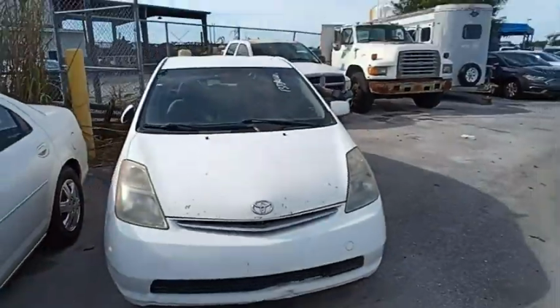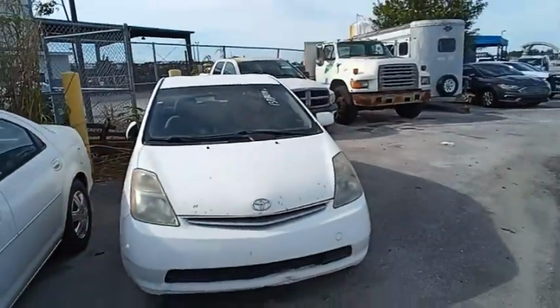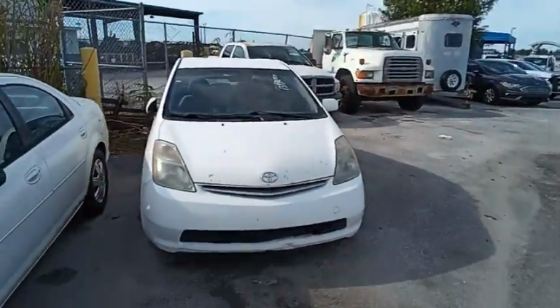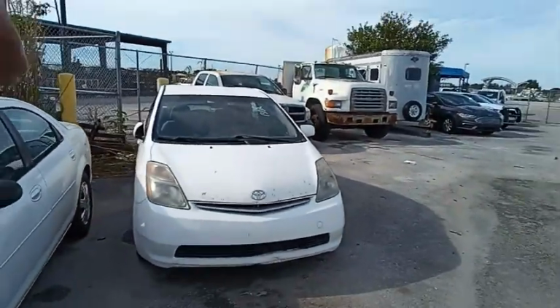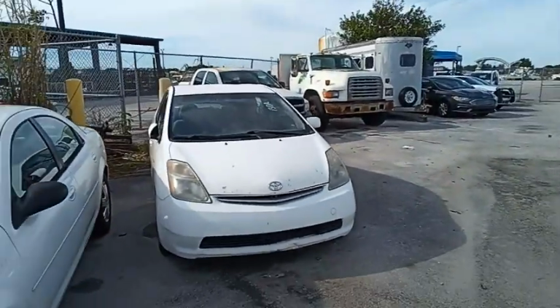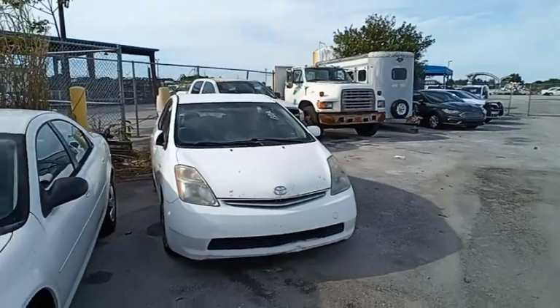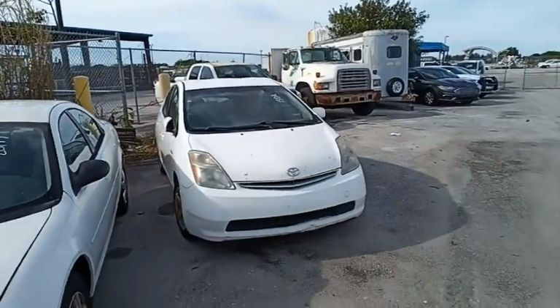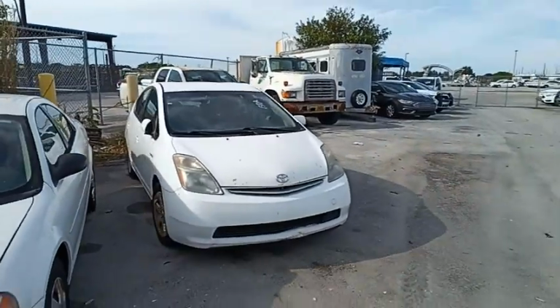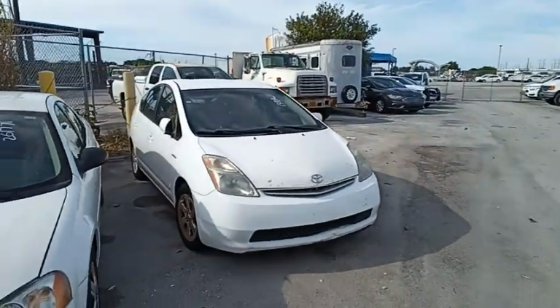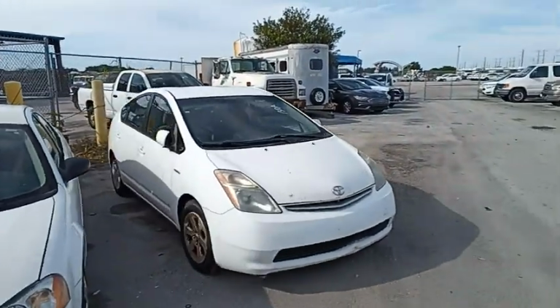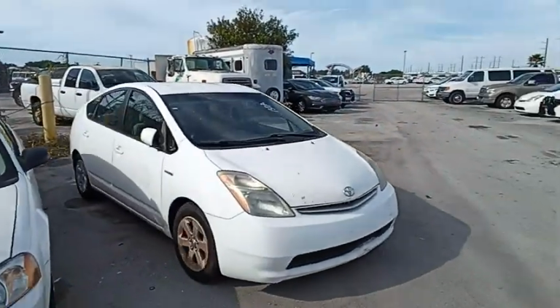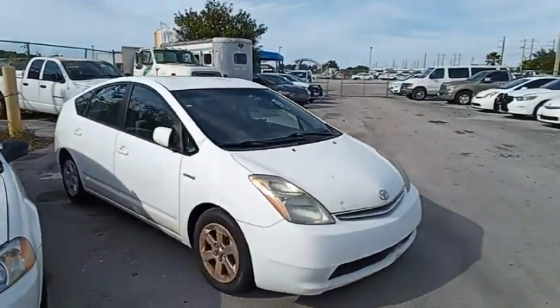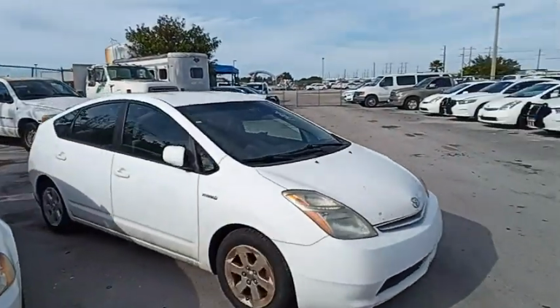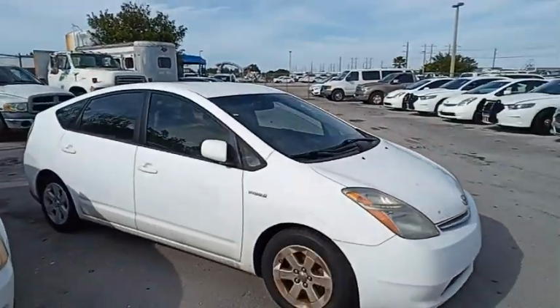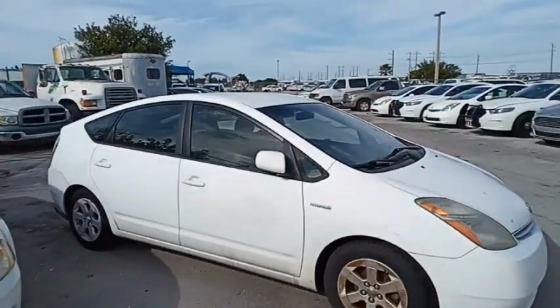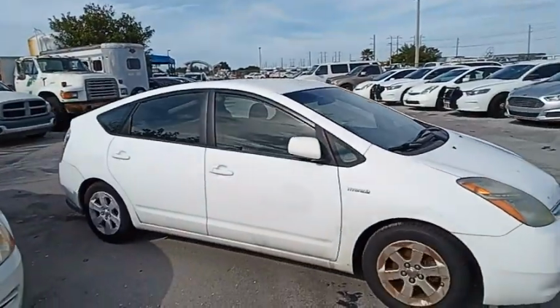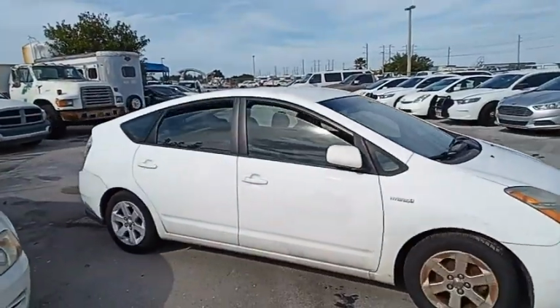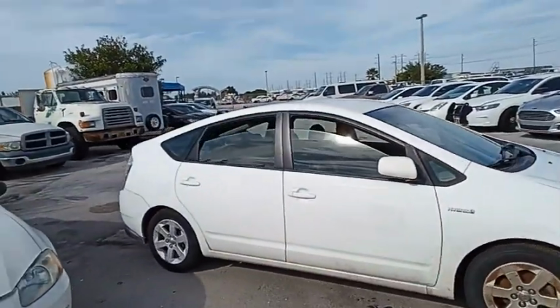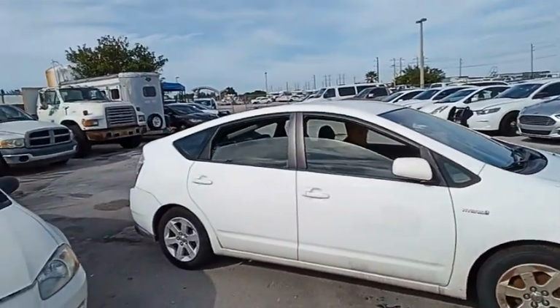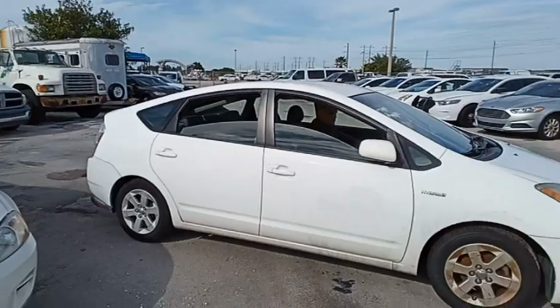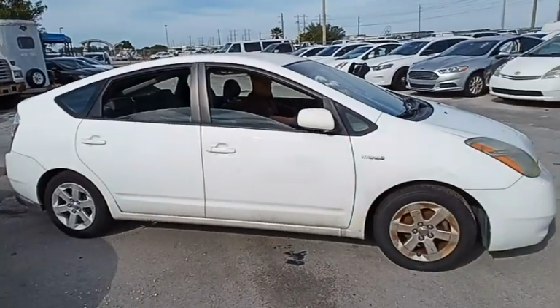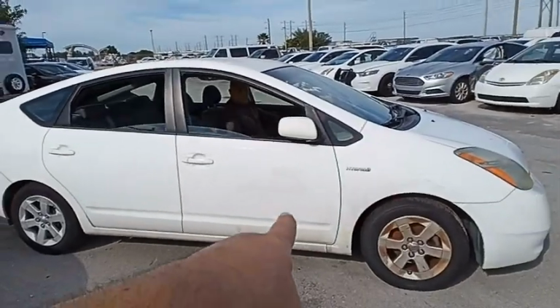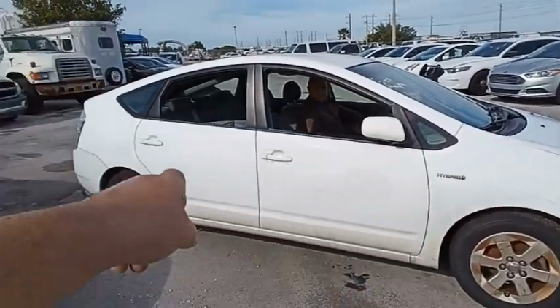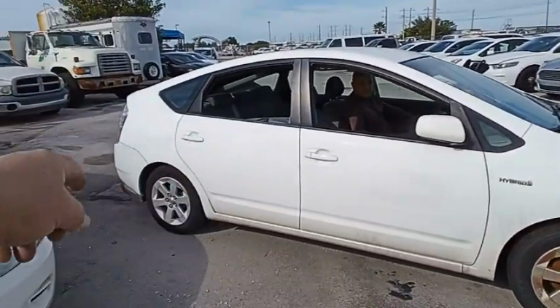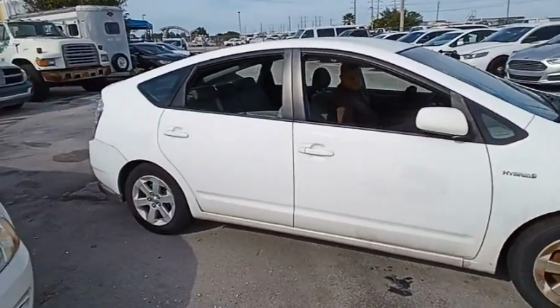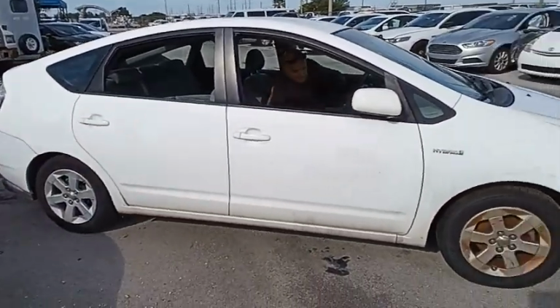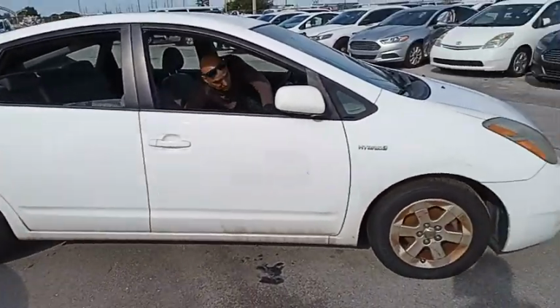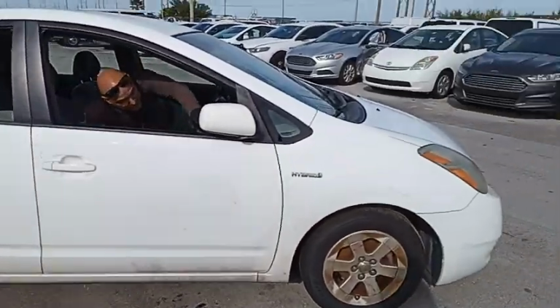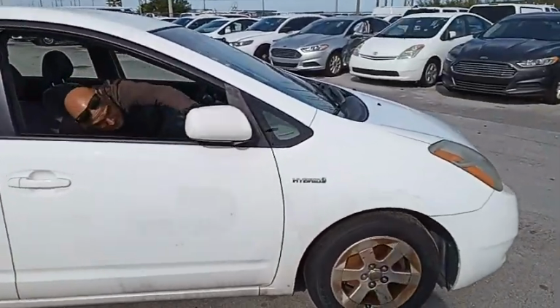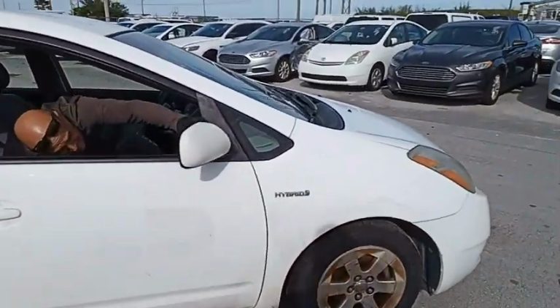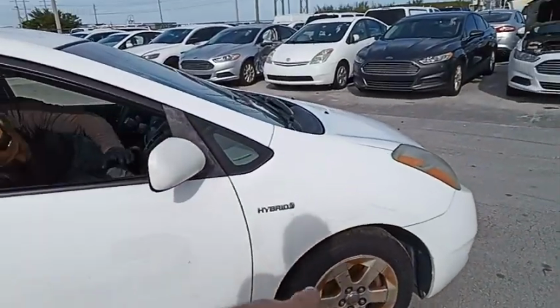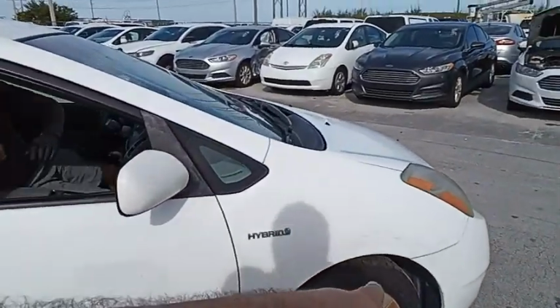We're going to move forward. The window on this side does open. What you see is the old stickers that were taken off. Got some scuffing up here.